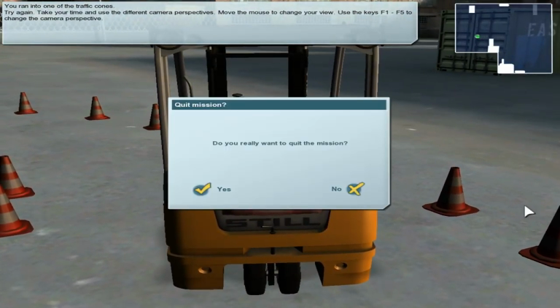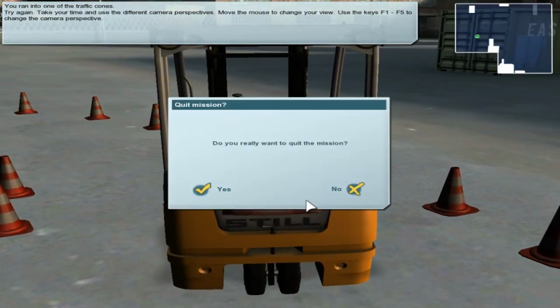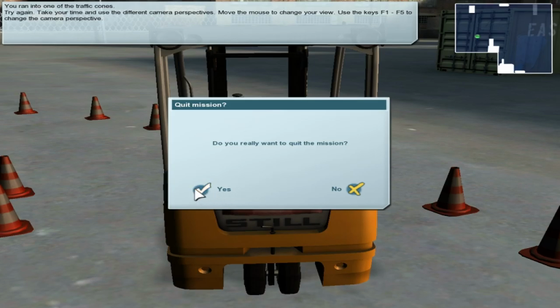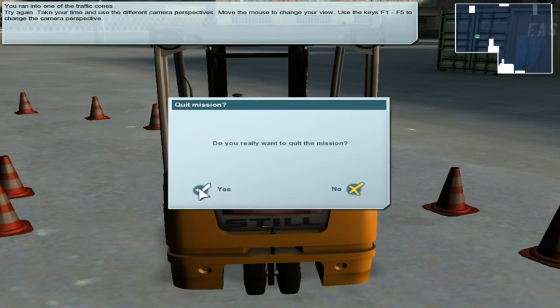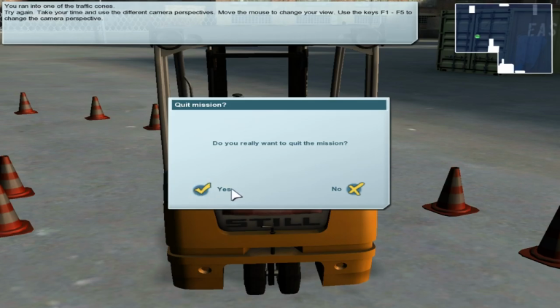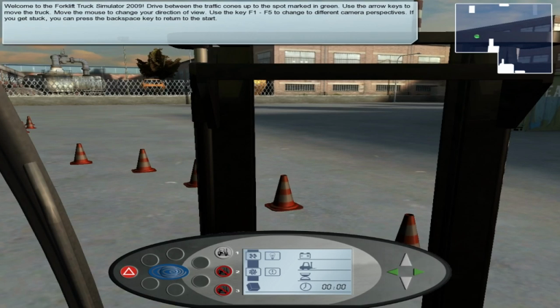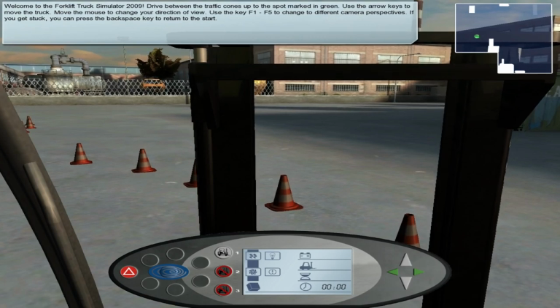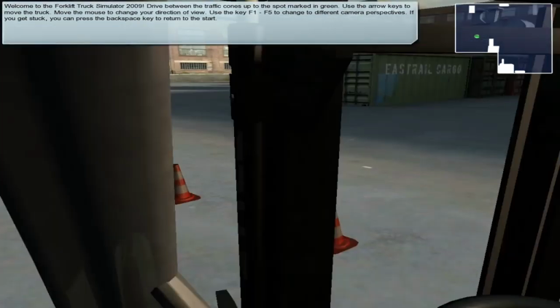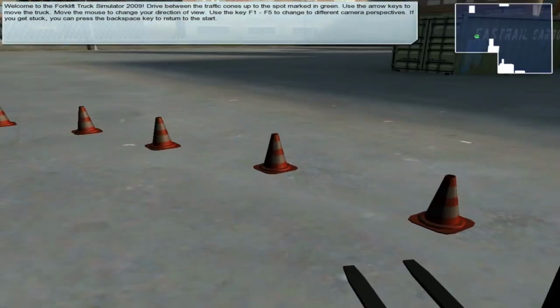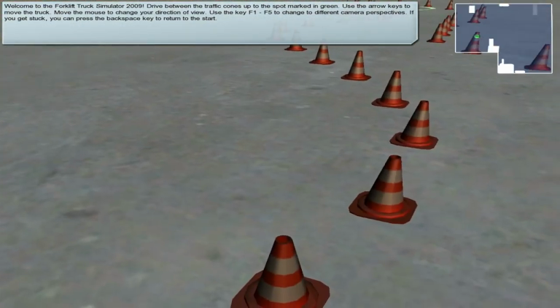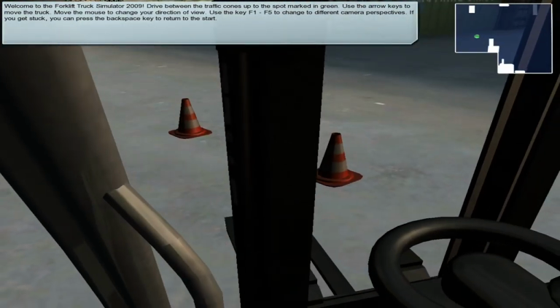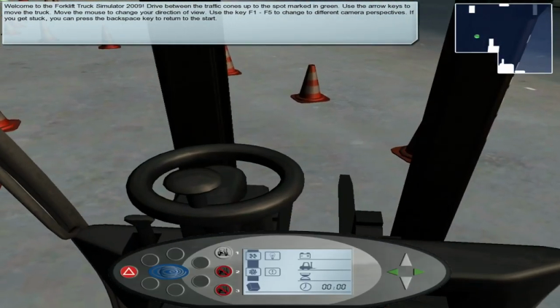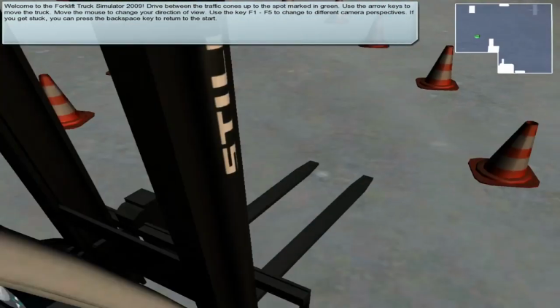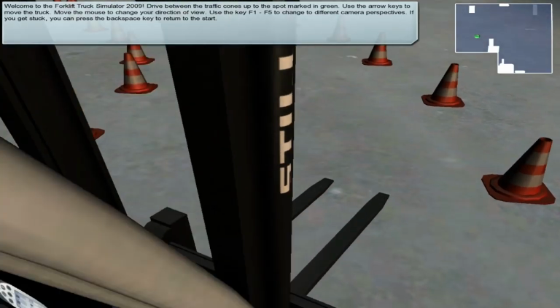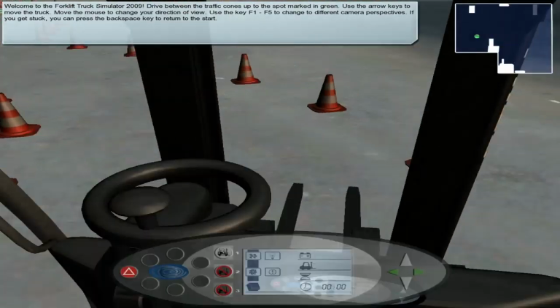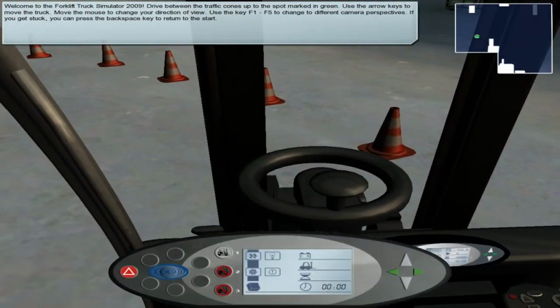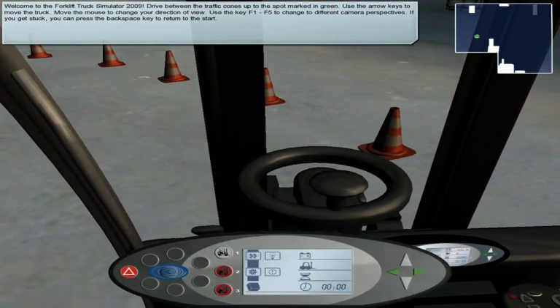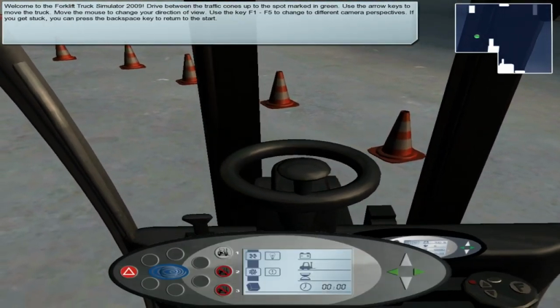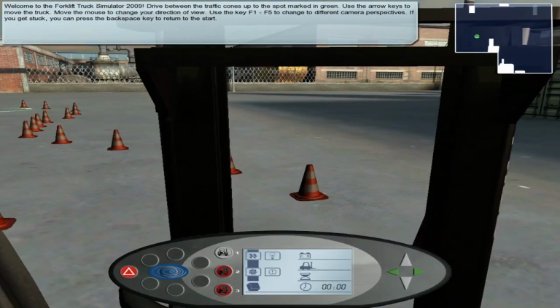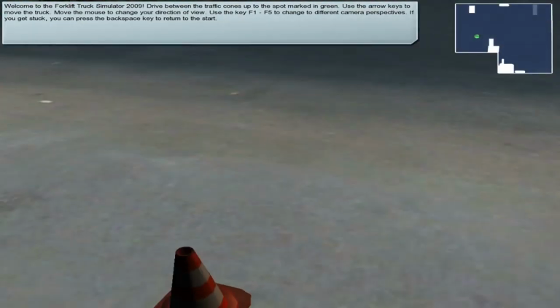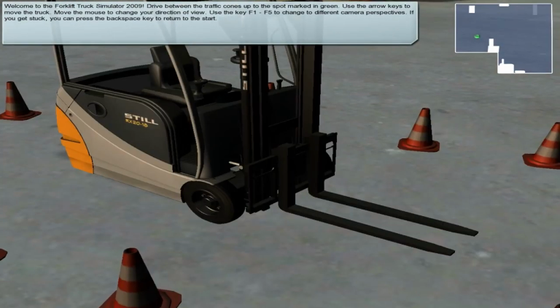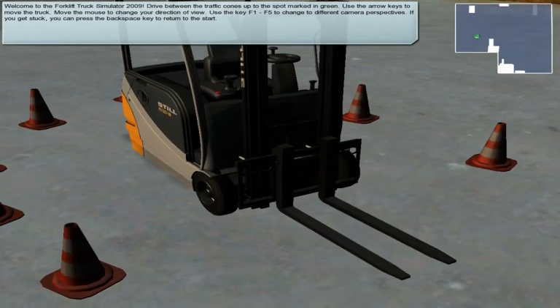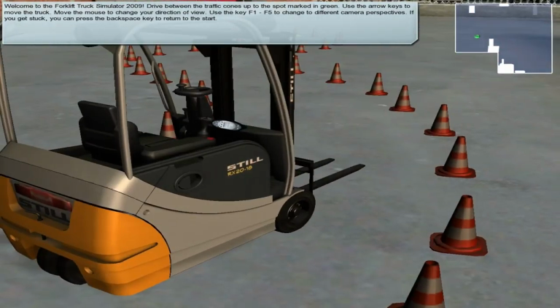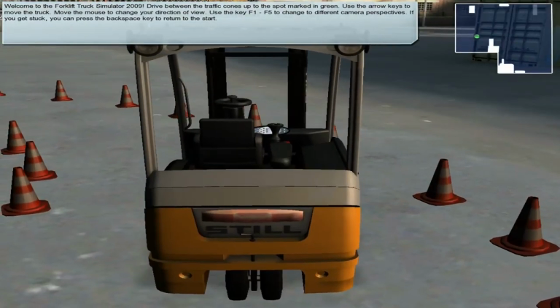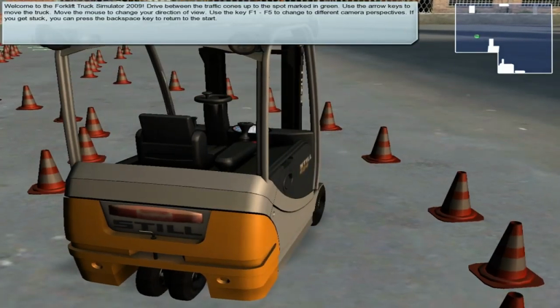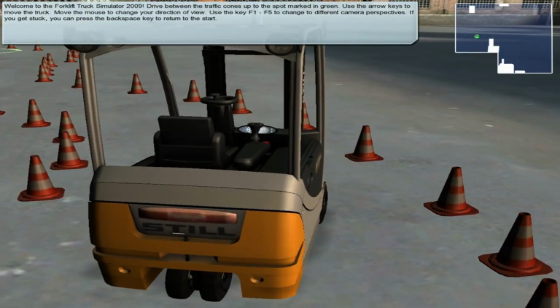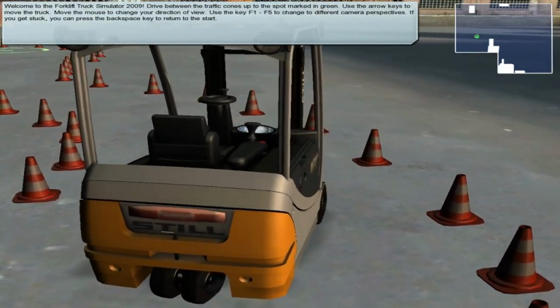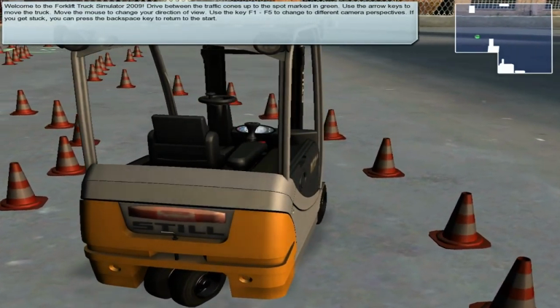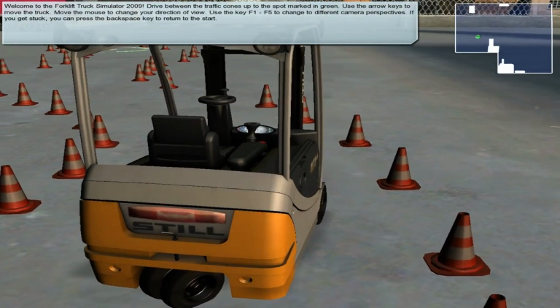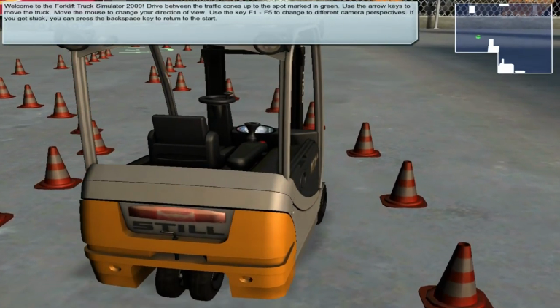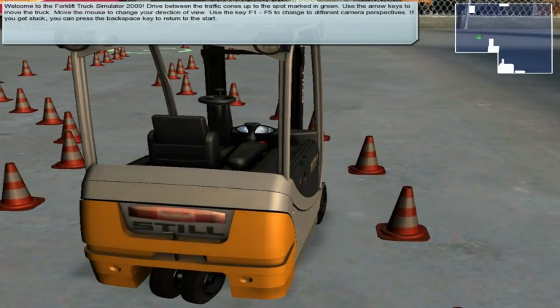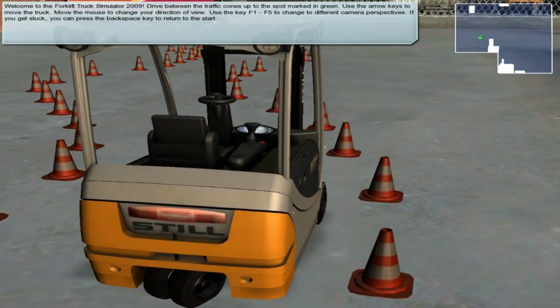What the hell is going on with that? Oh well, at least it looks good. The forklift truck is a nice model actually, except for the wheels going through the arches slightly at the front. But apart from that it's nice, it's a nice controlled motion - until you do that.